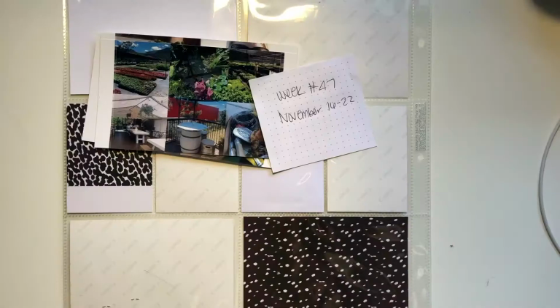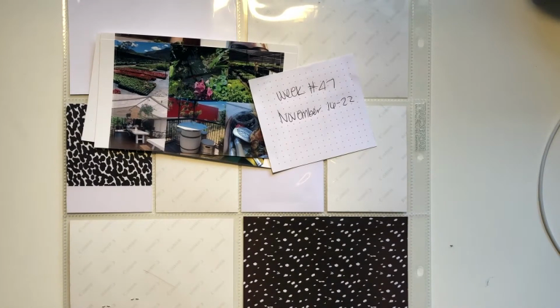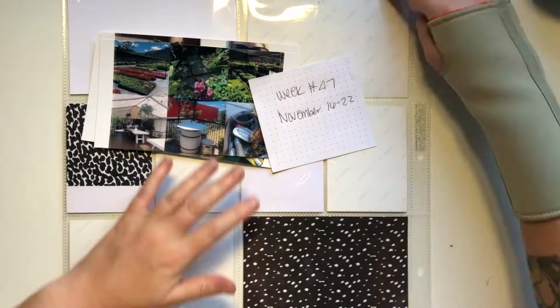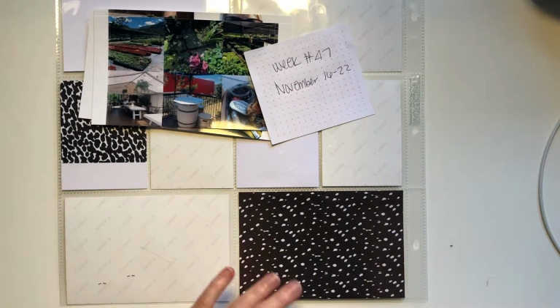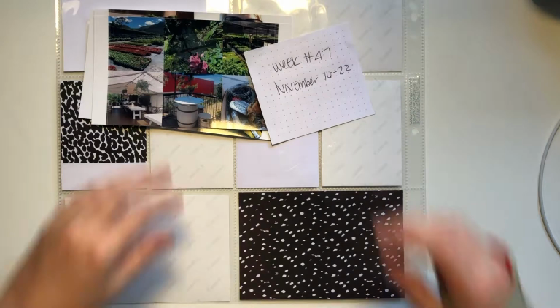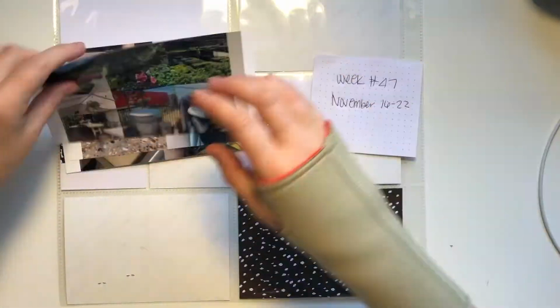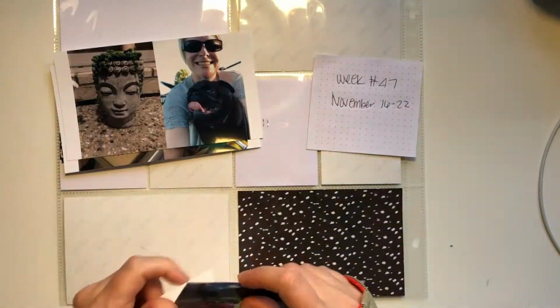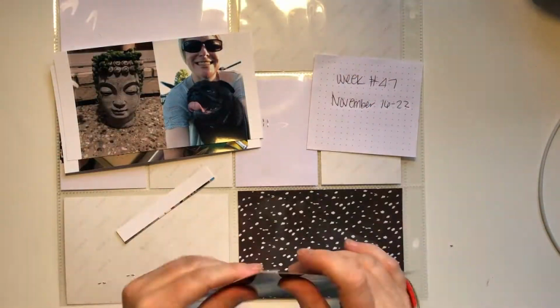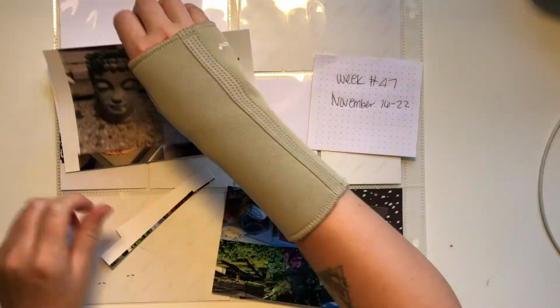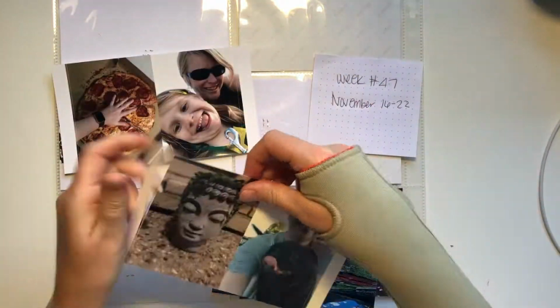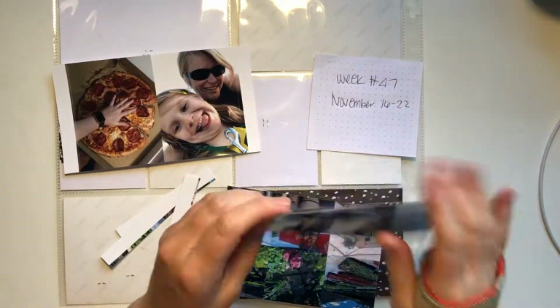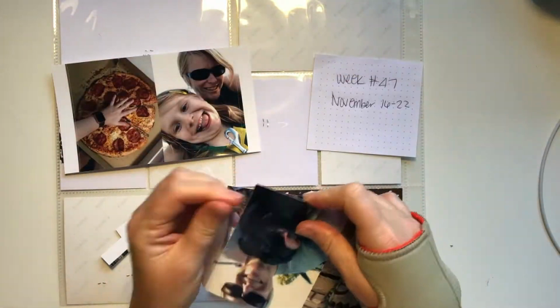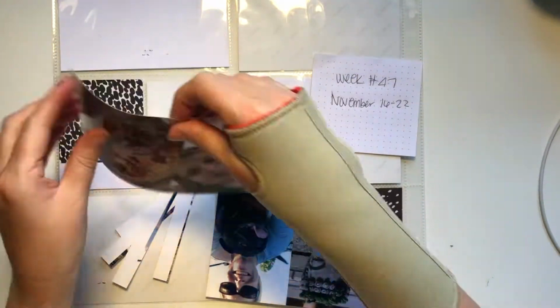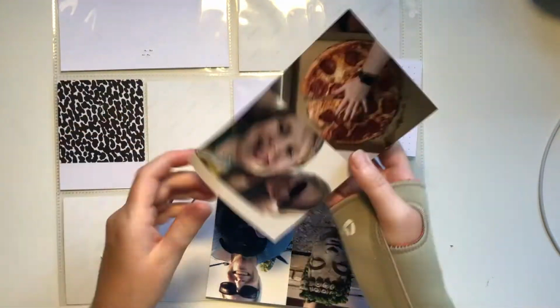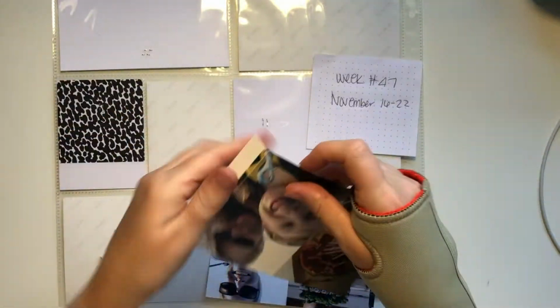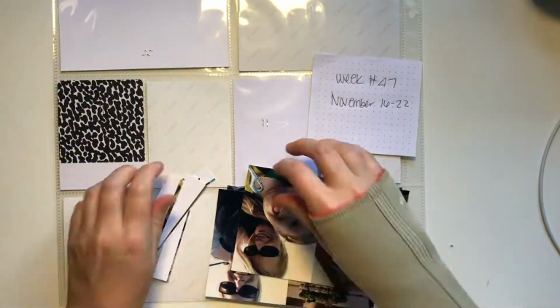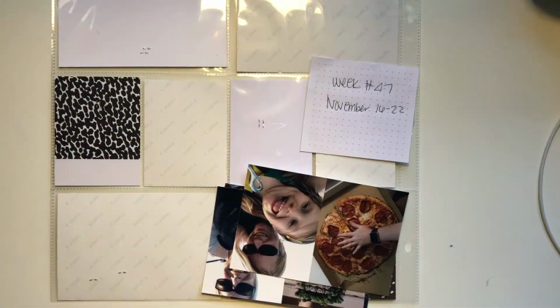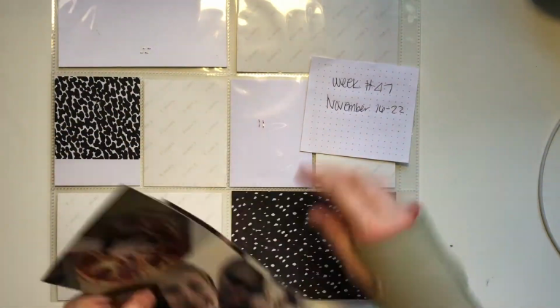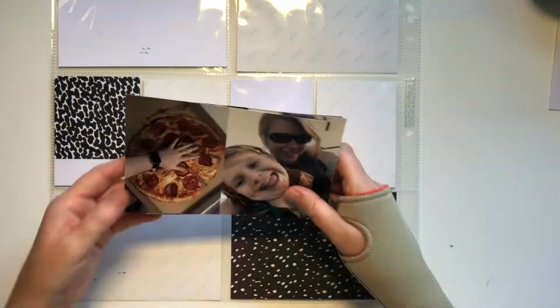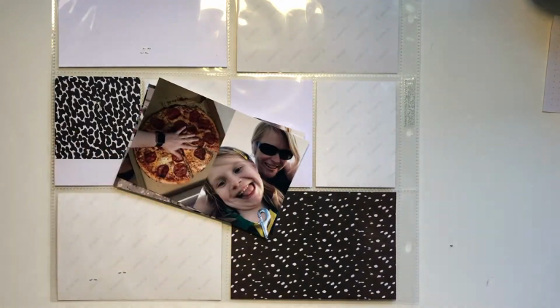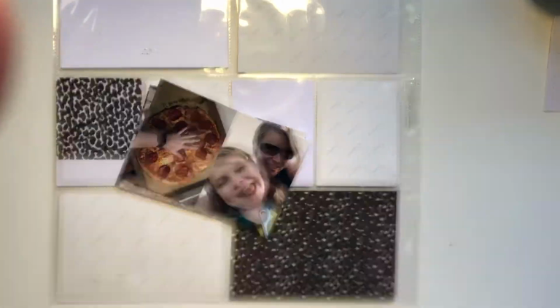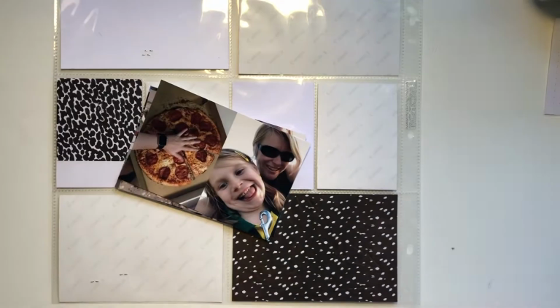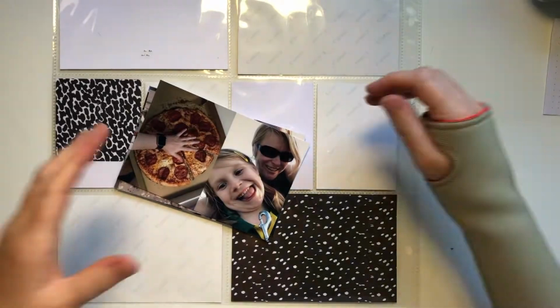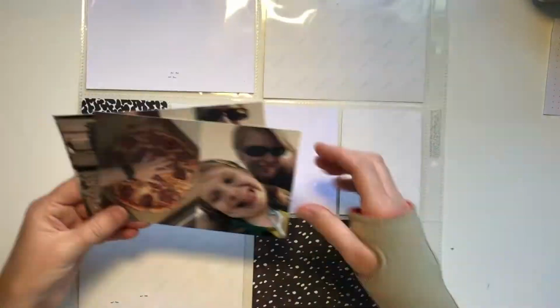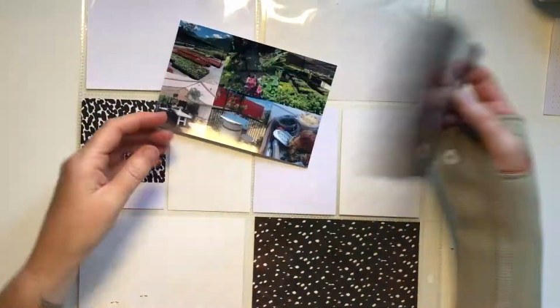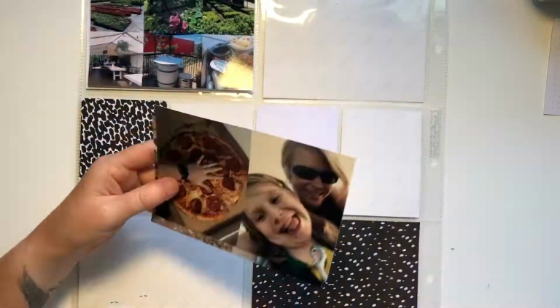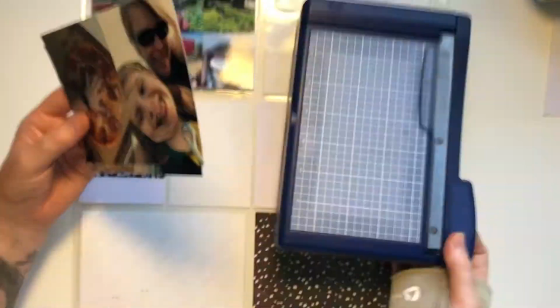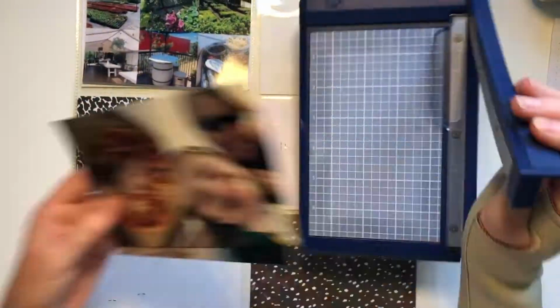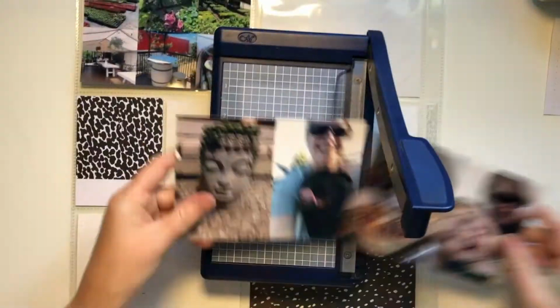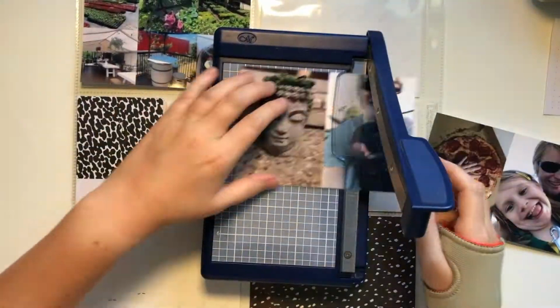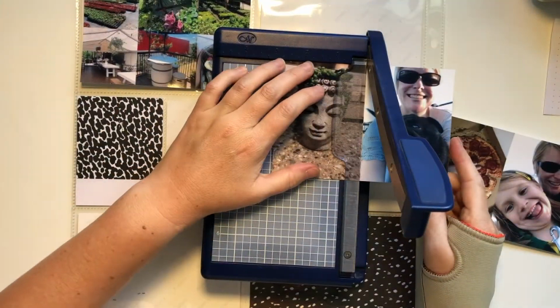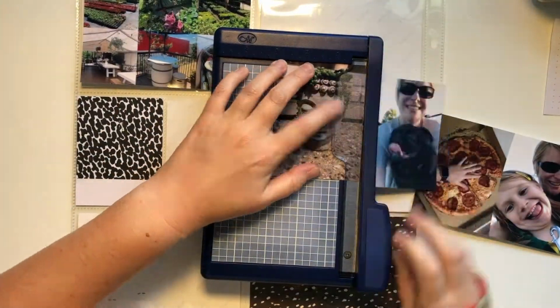Hi everybody, it's Roxy from Feather Perfect Memories. Welcome to week 47 in my Project Life album — it is for November 16th to the 22nd.